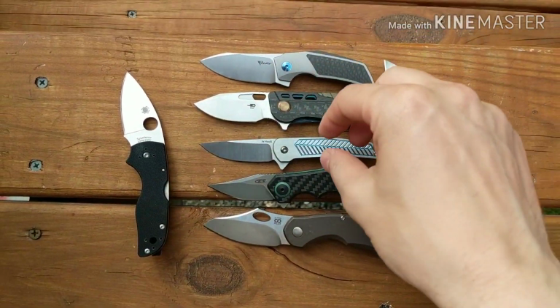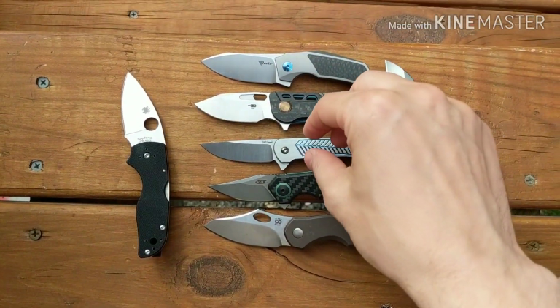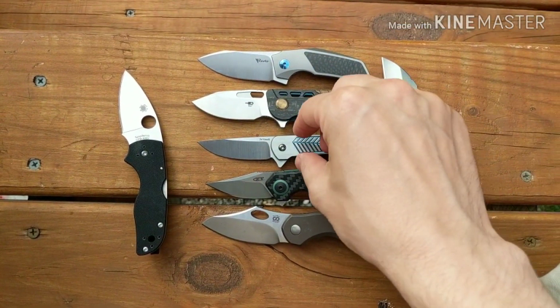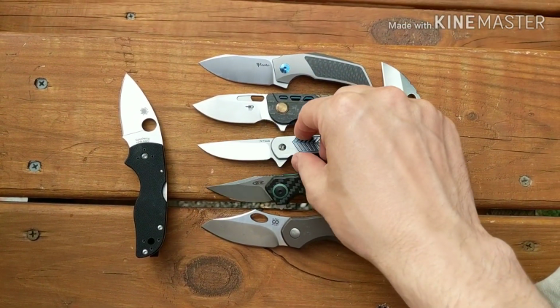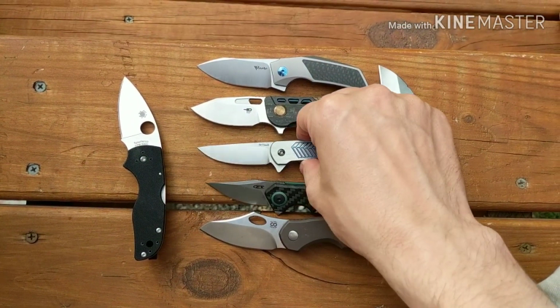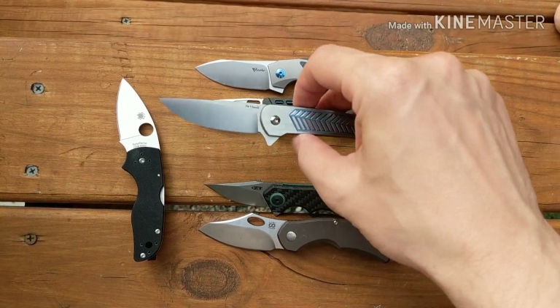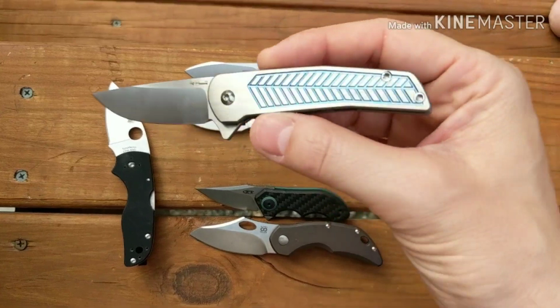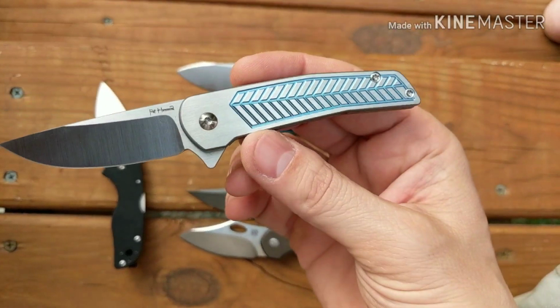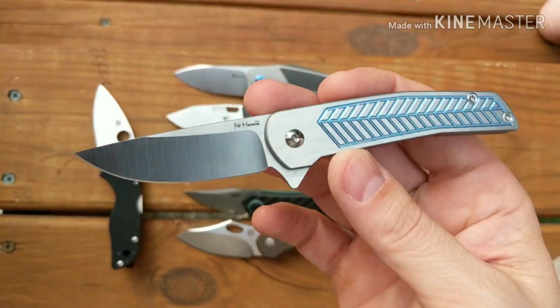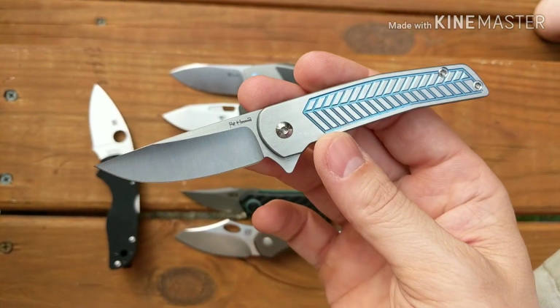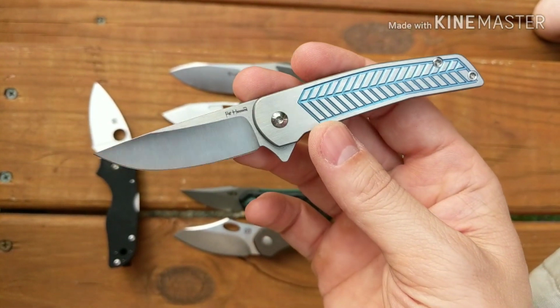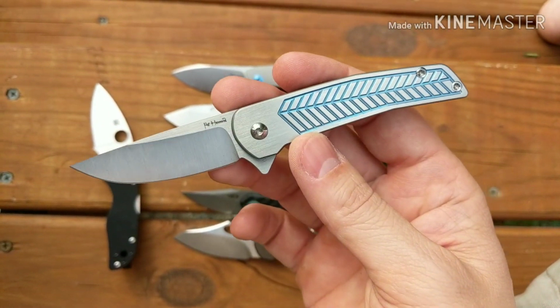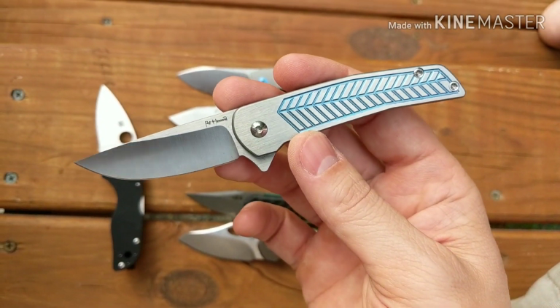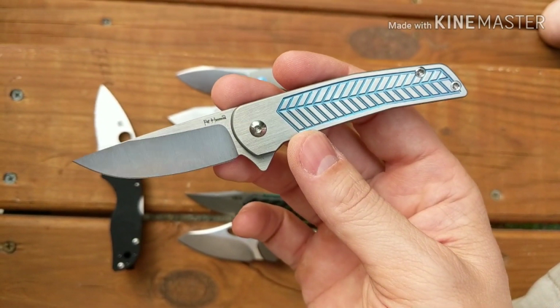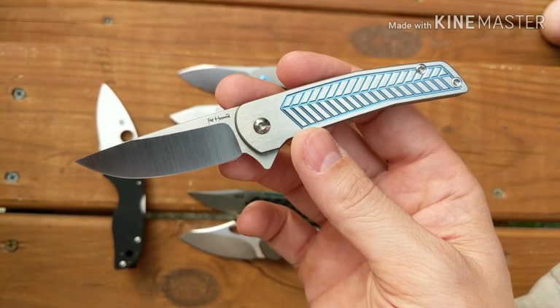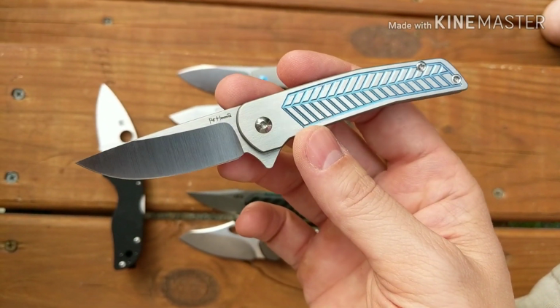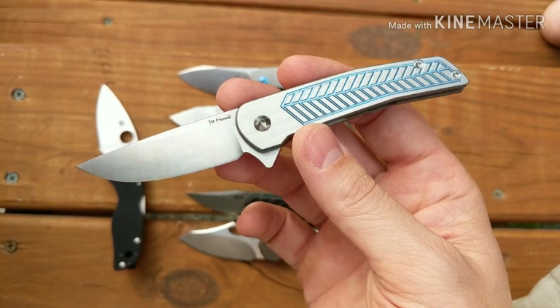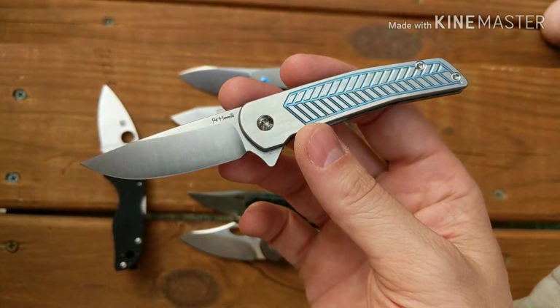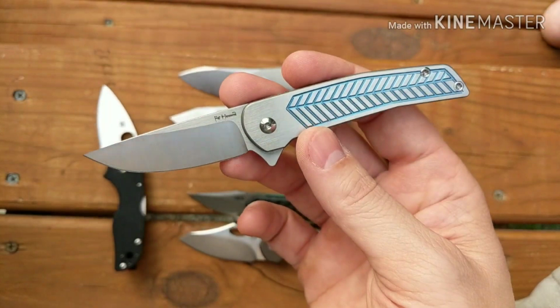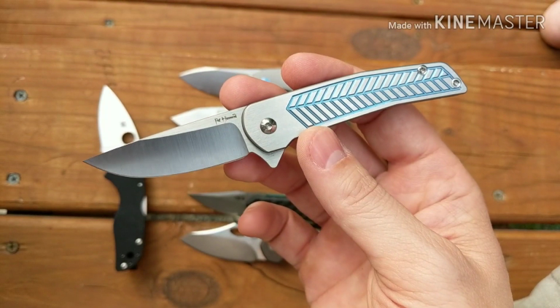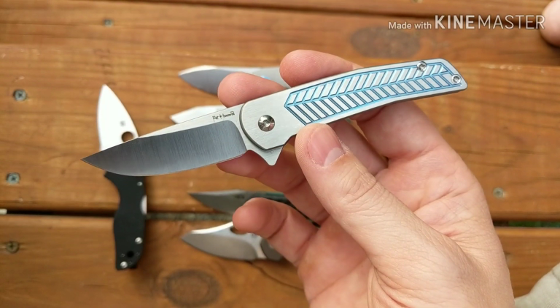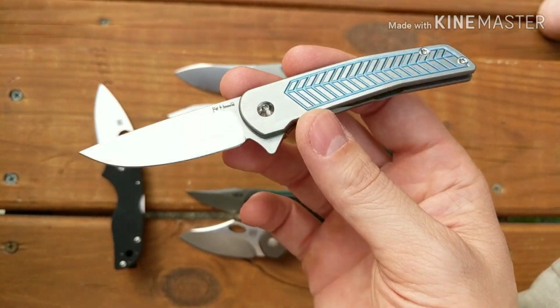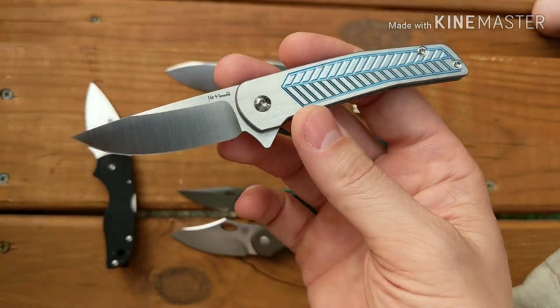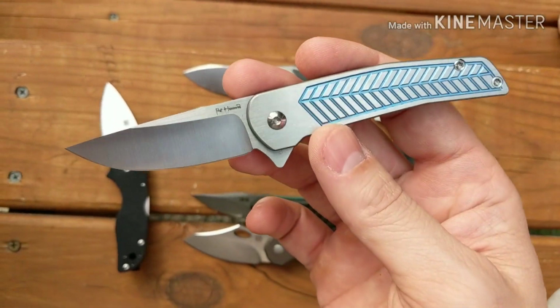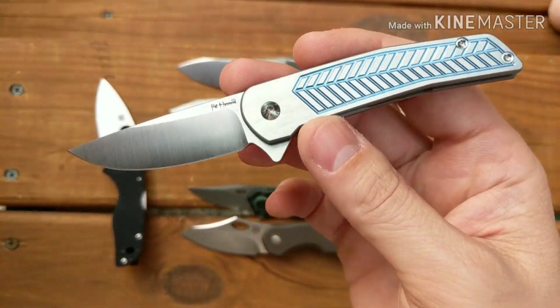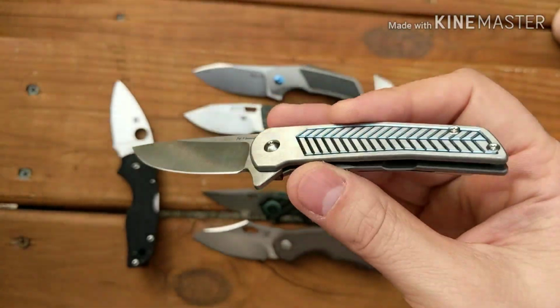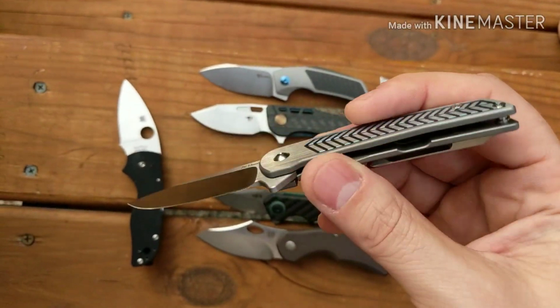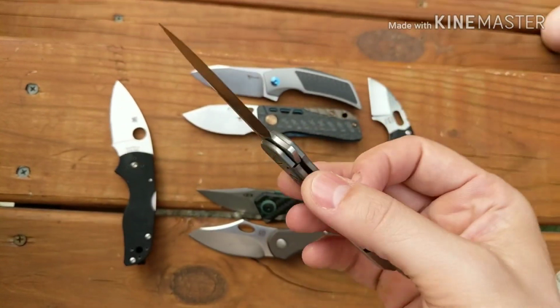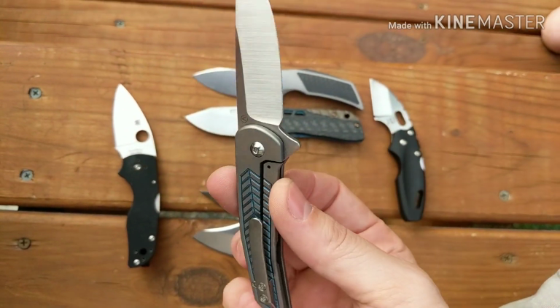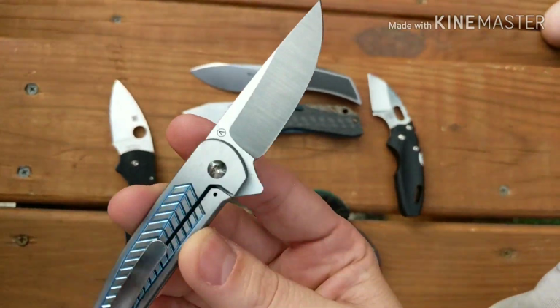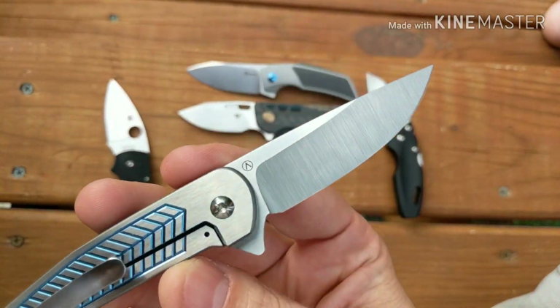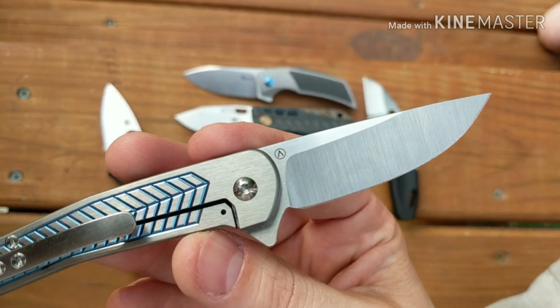Now, like I said, the look of it — when I first saw it I was like, that looks good, I probably like it. But when I got it in hand, not so much, and I'll go over those reasons why.